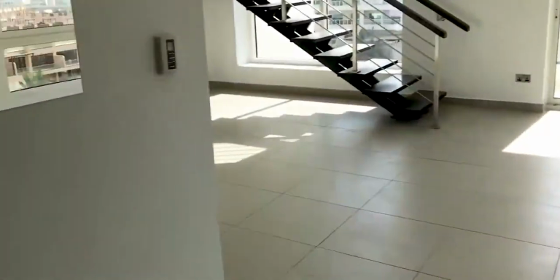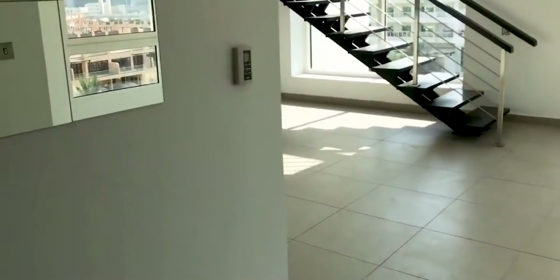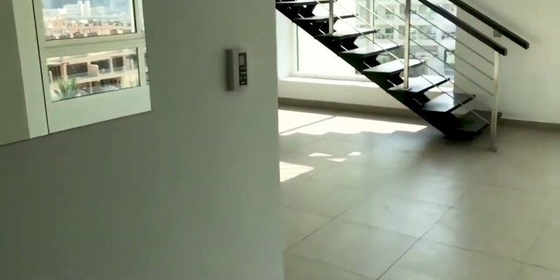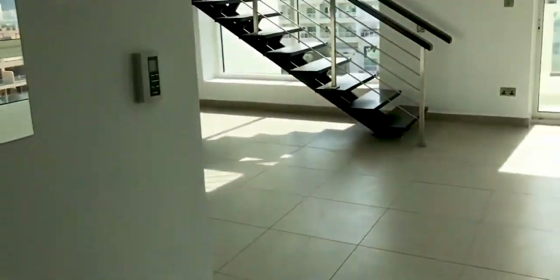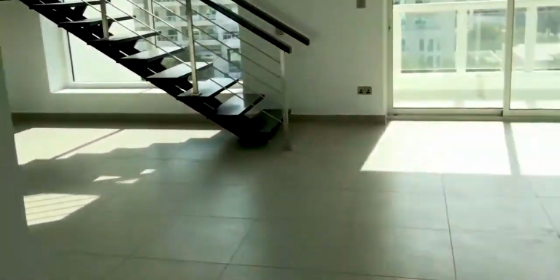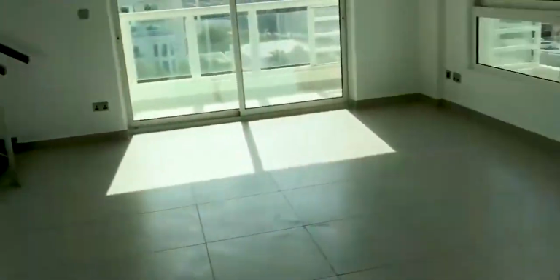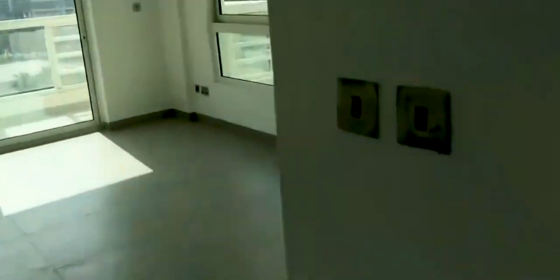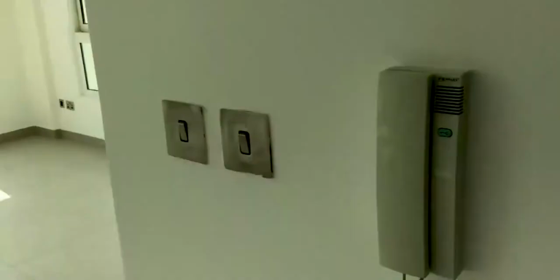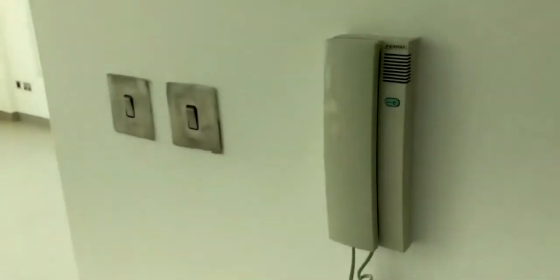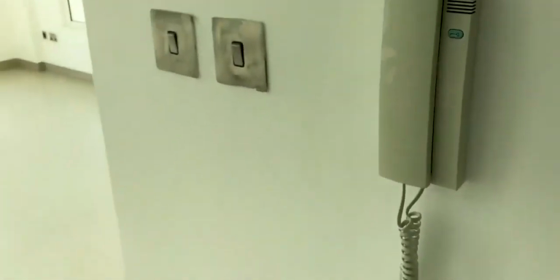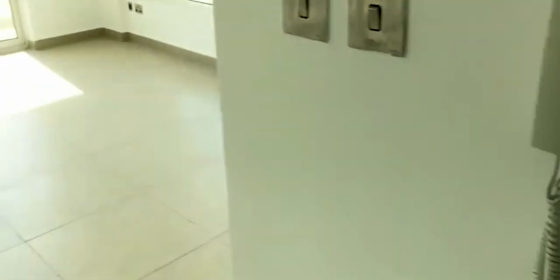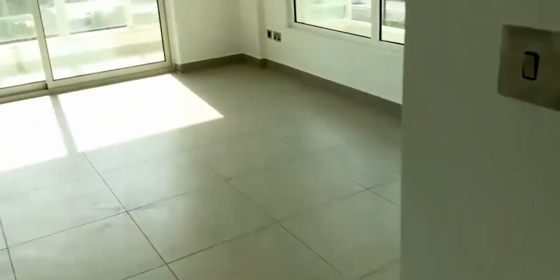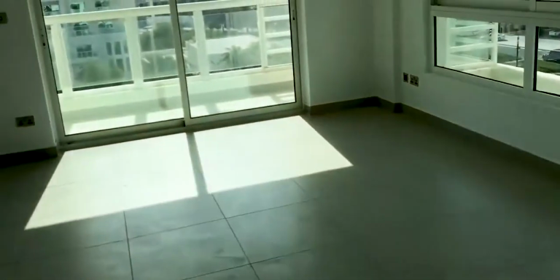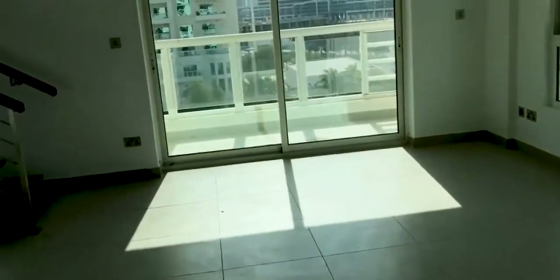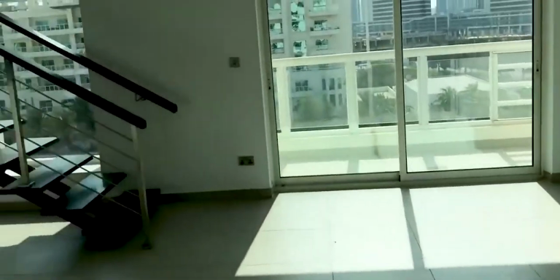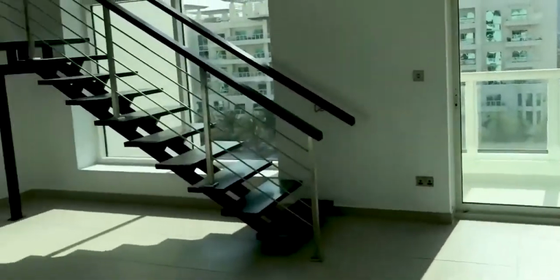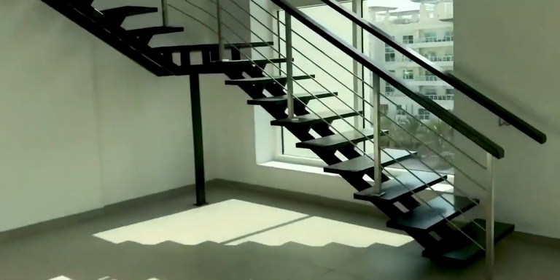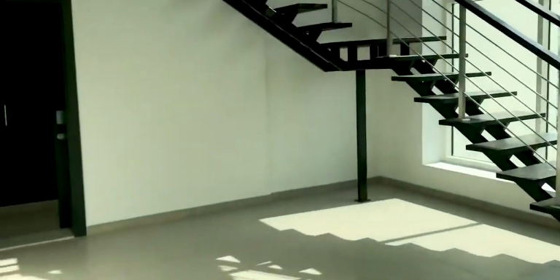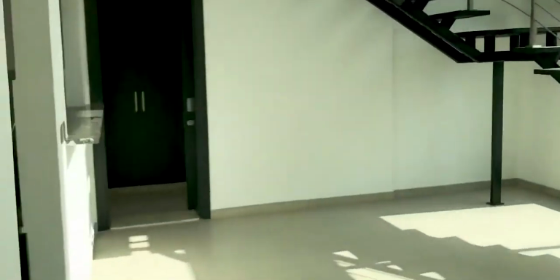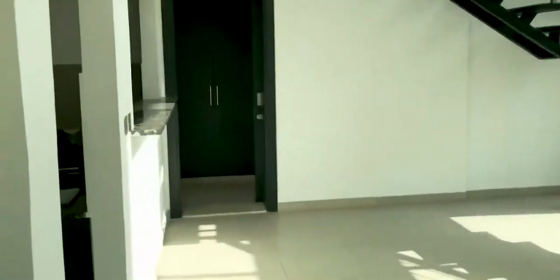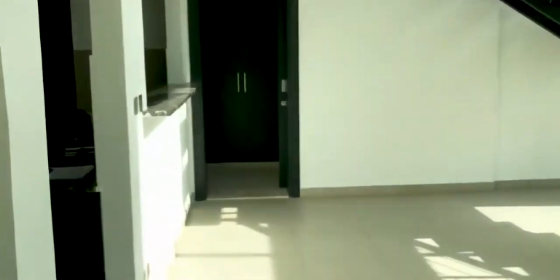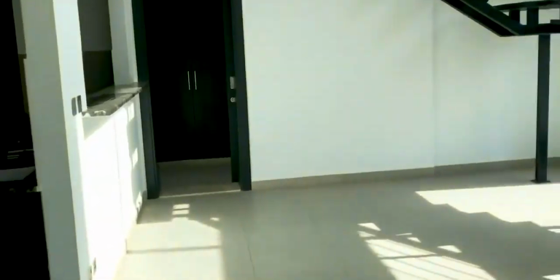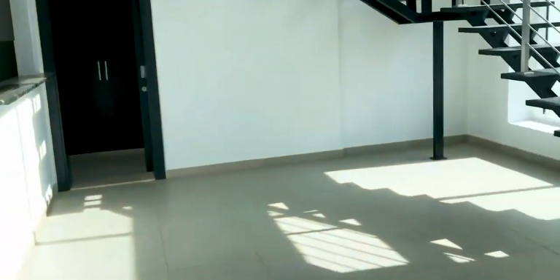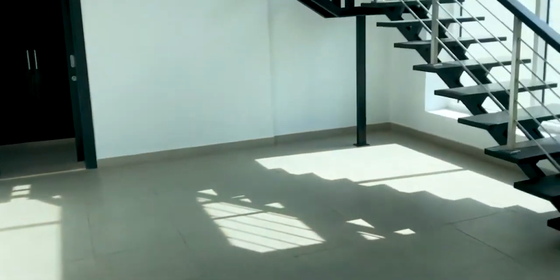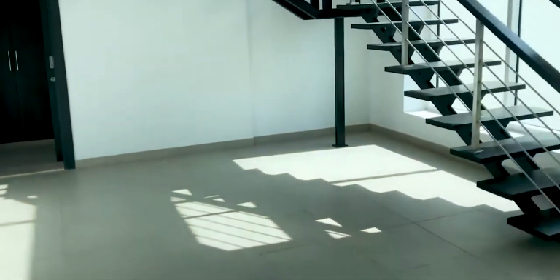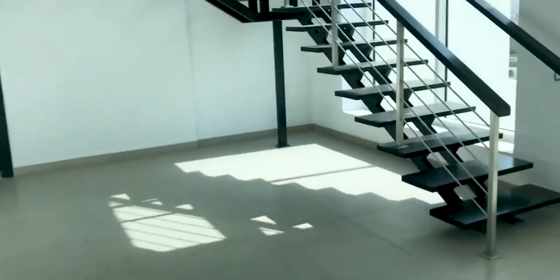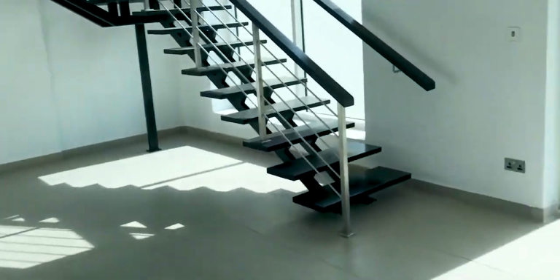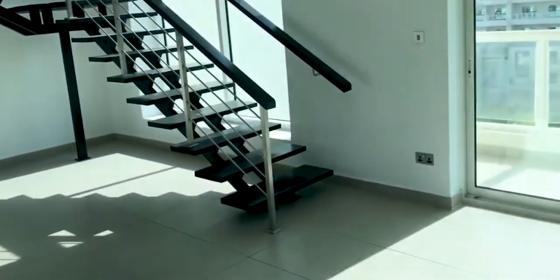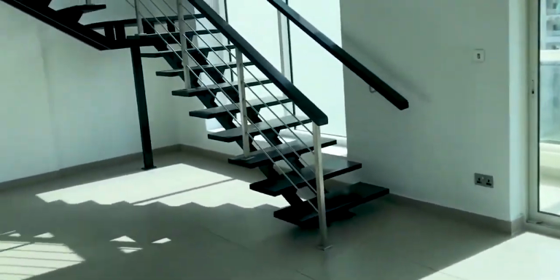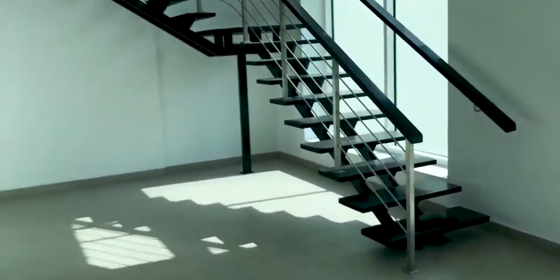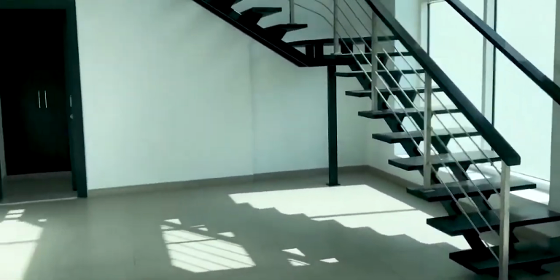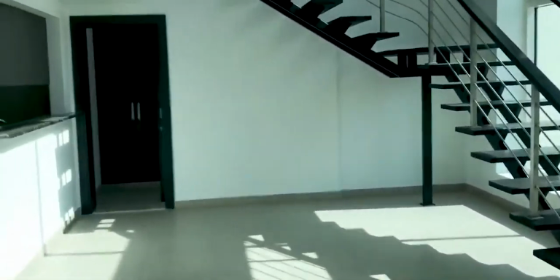You then come into the main living space. We have intercom to the right, and then you can see this beautiful living and dining area with an open plan staircase to the mezzanine.